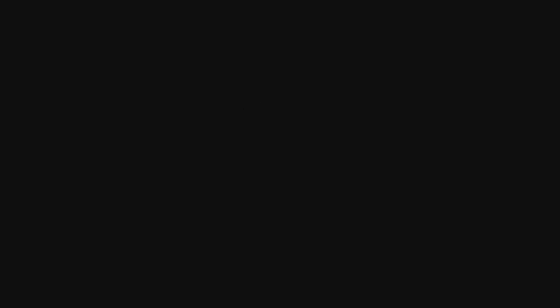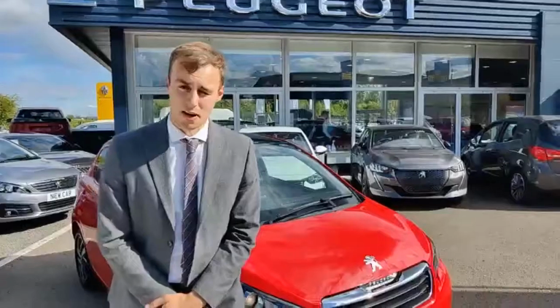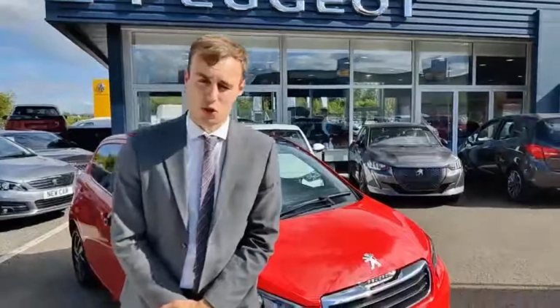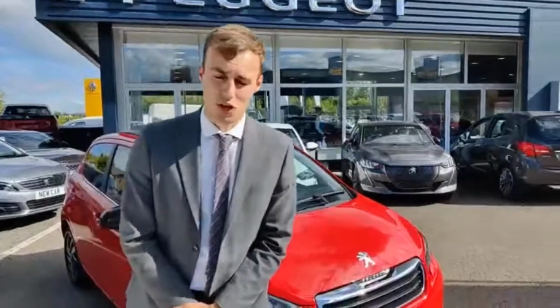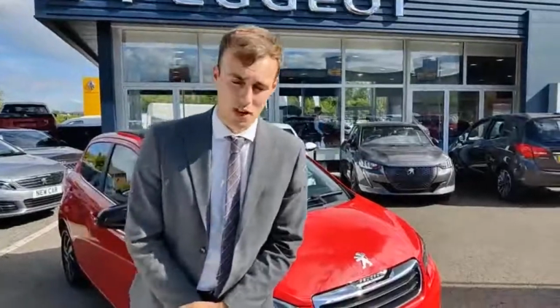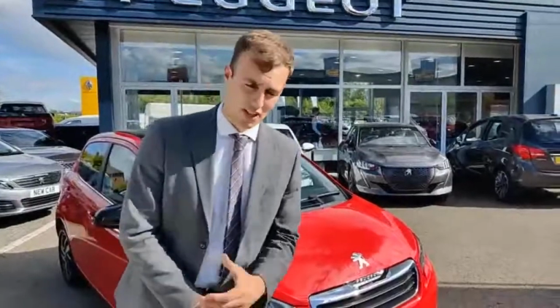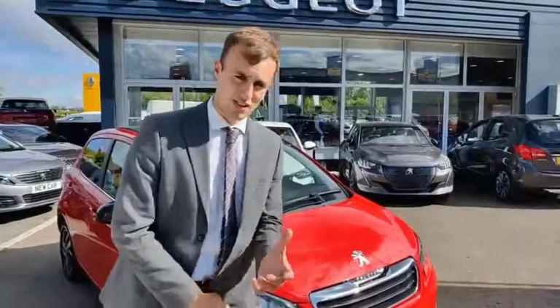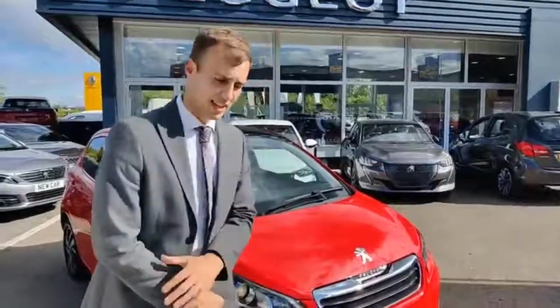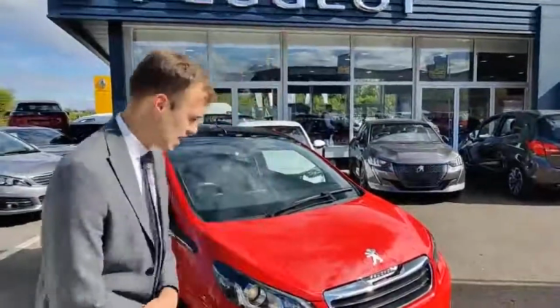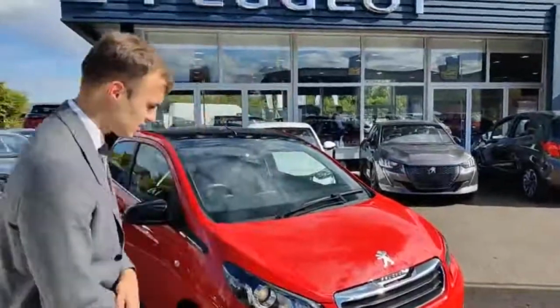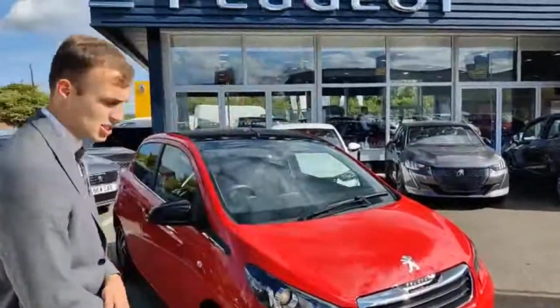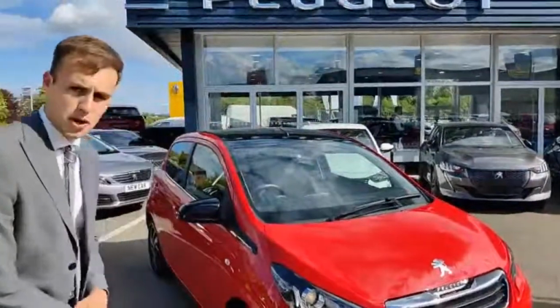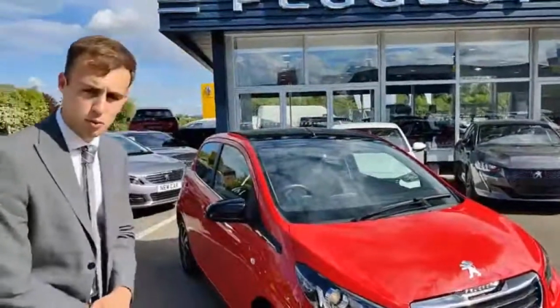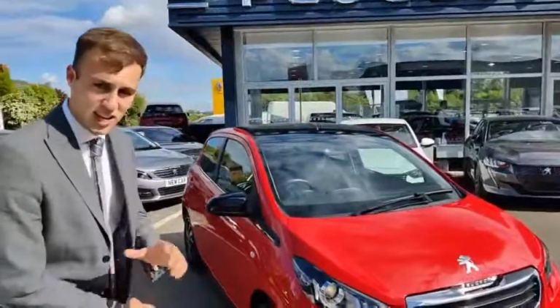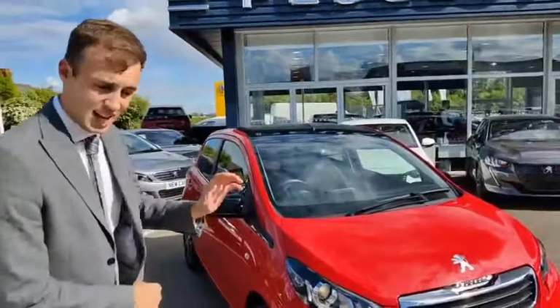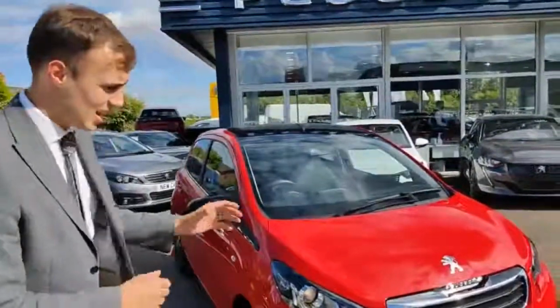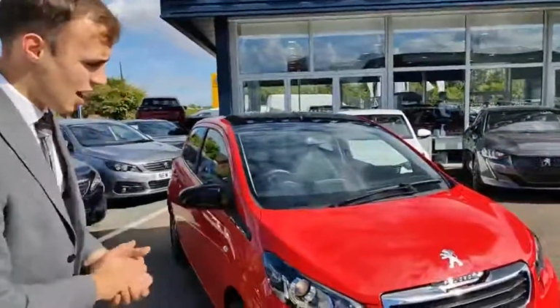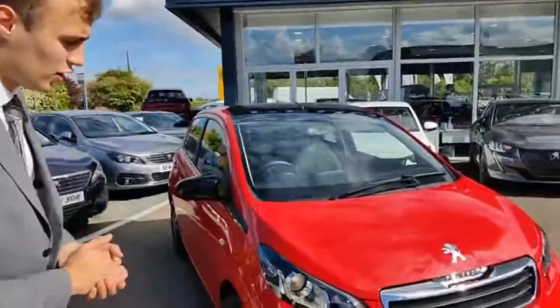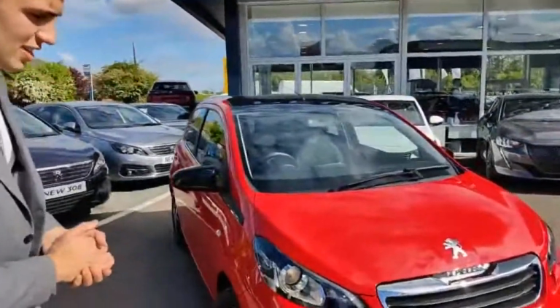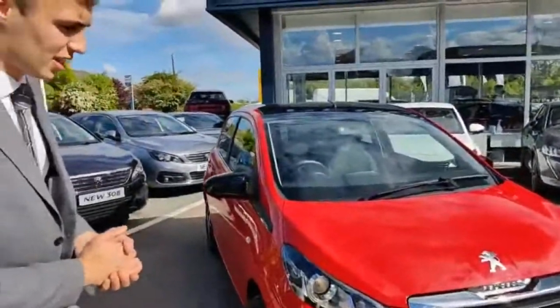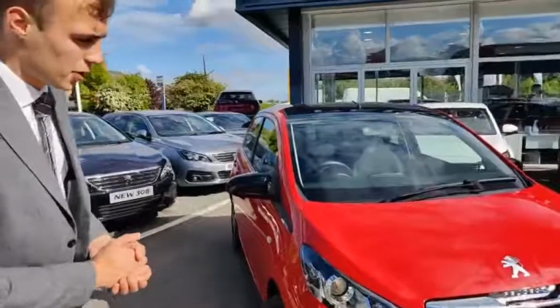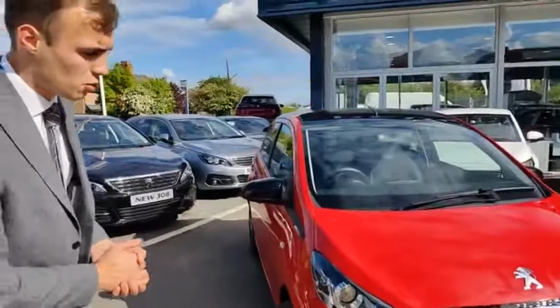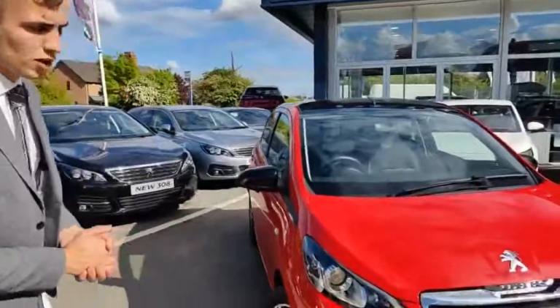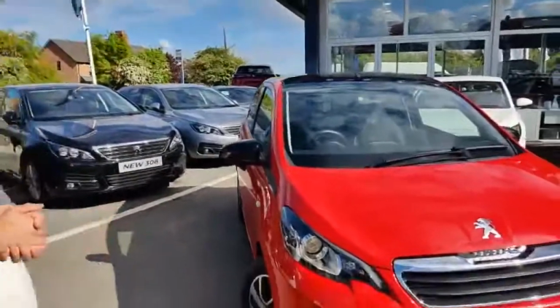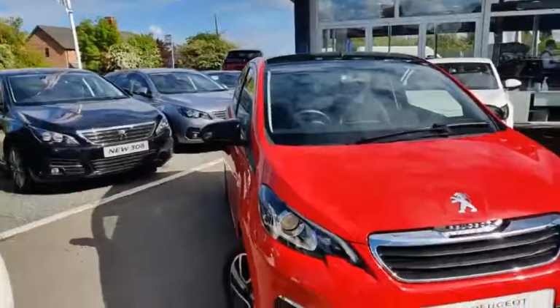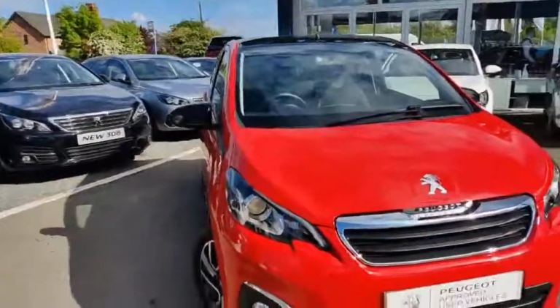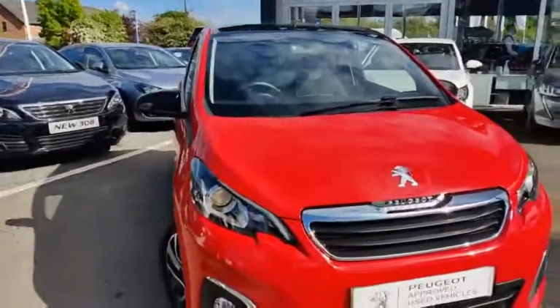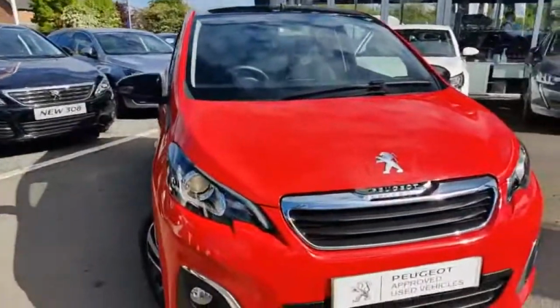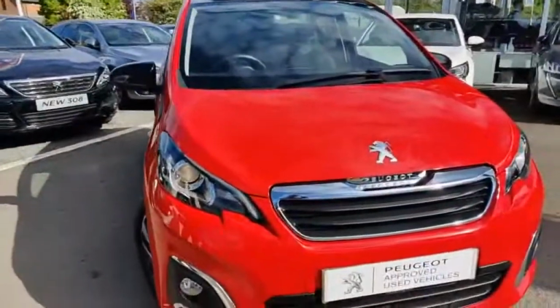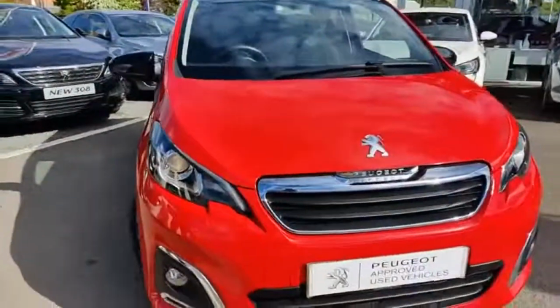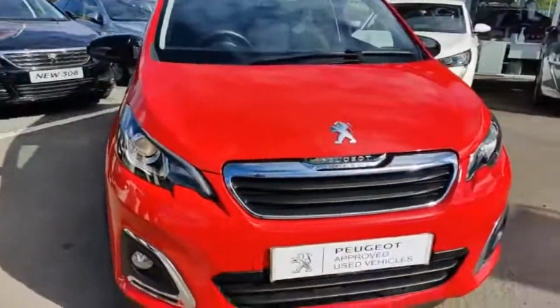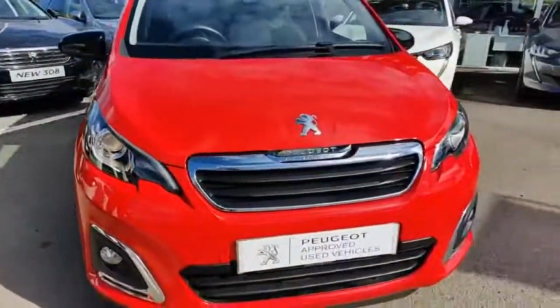My name is Joshua Jones and I'm one of the sales executives here at Startings Peugeot in Worcester. Today we're having a look at this stunning Peugeot 108 Allure. Let's jump right in and see what it comes with.